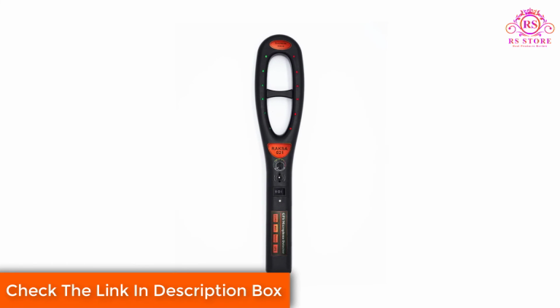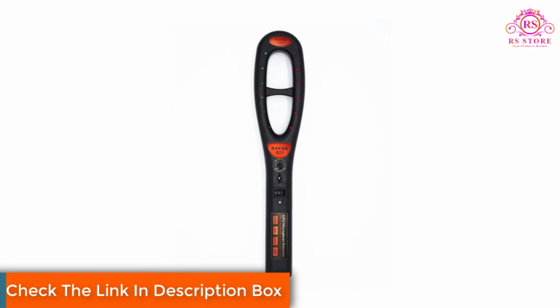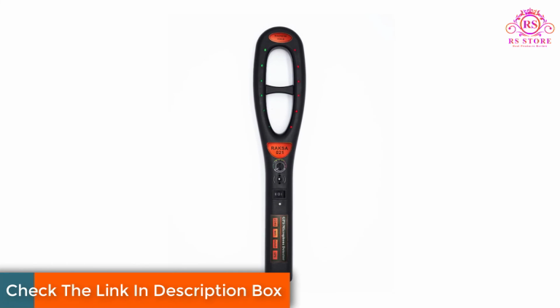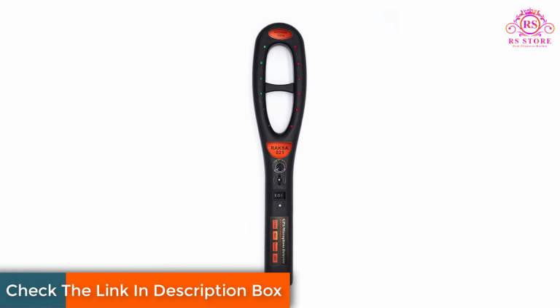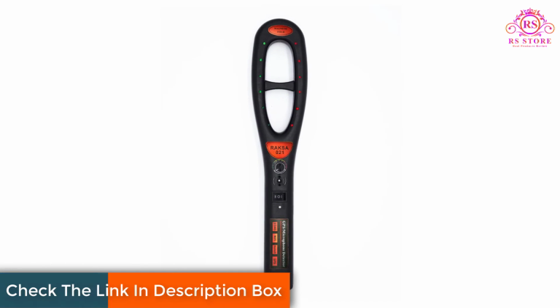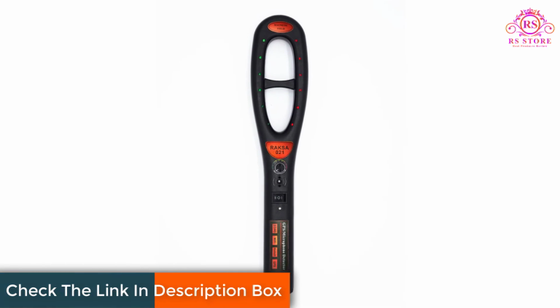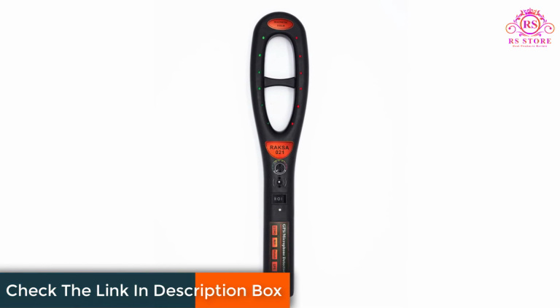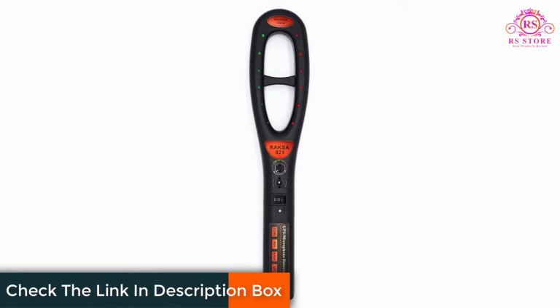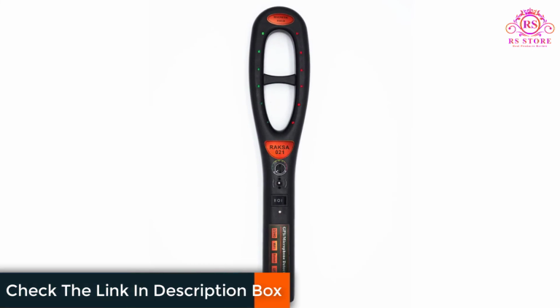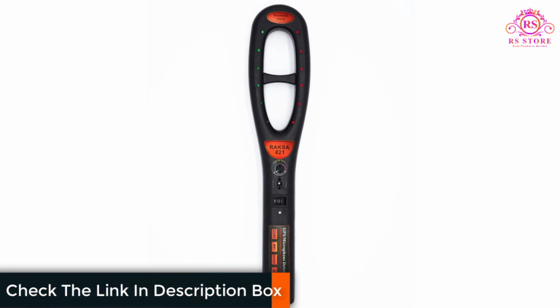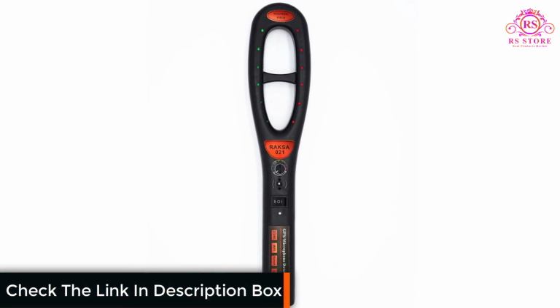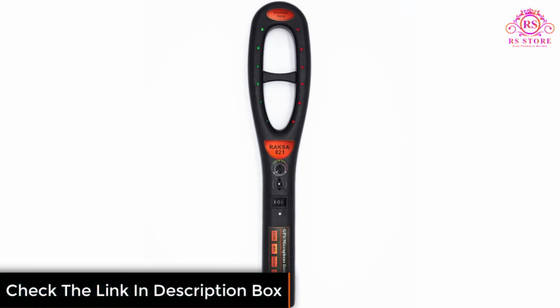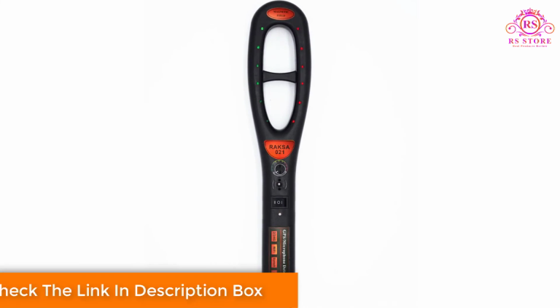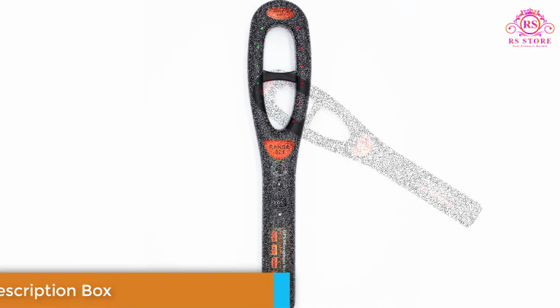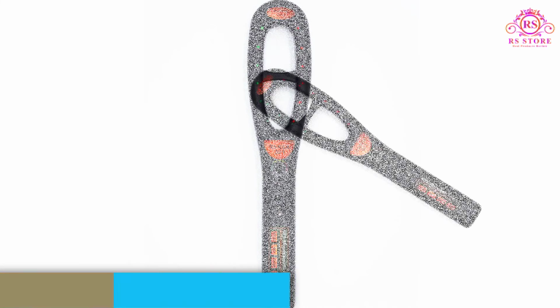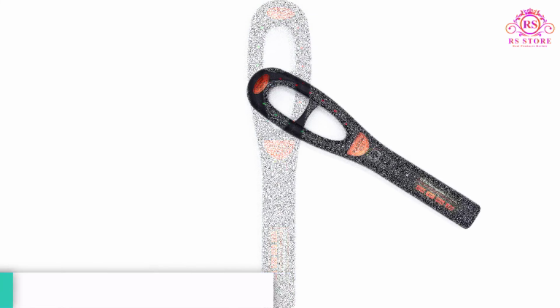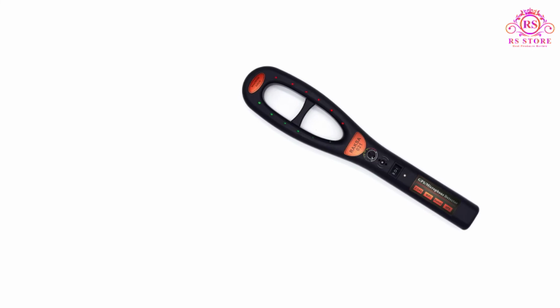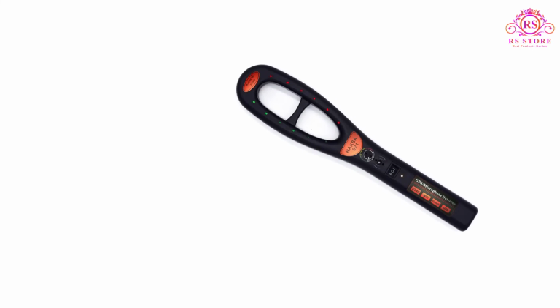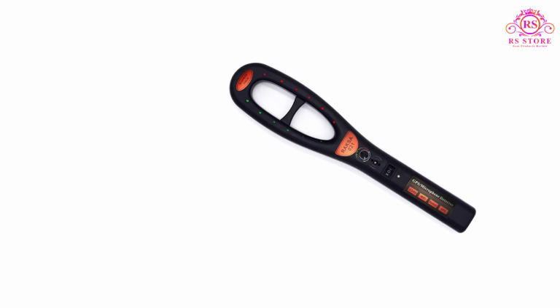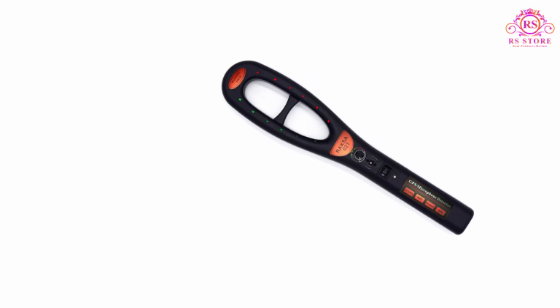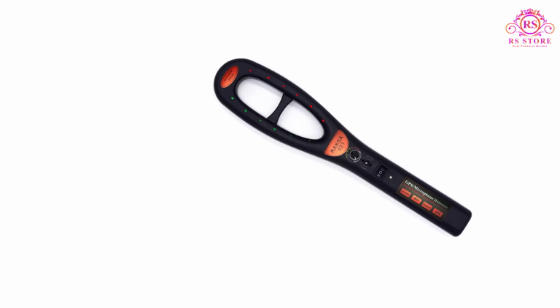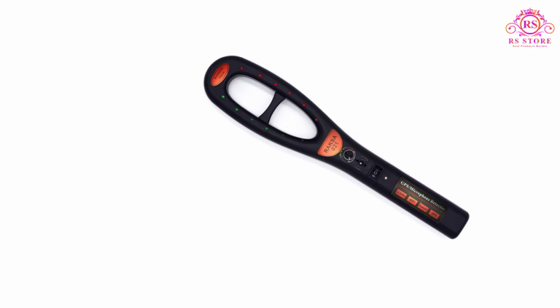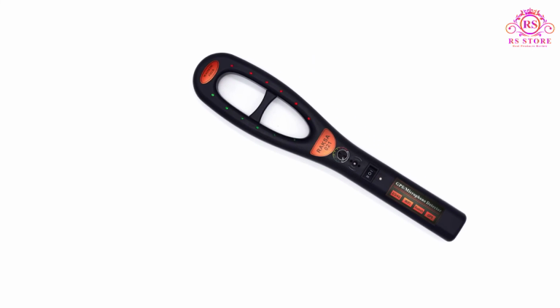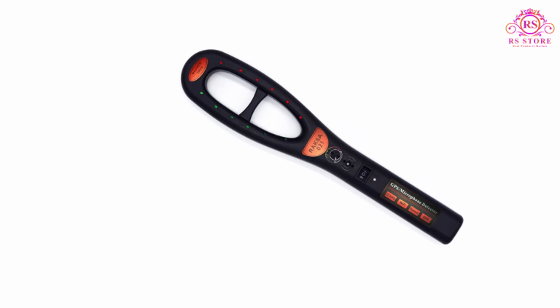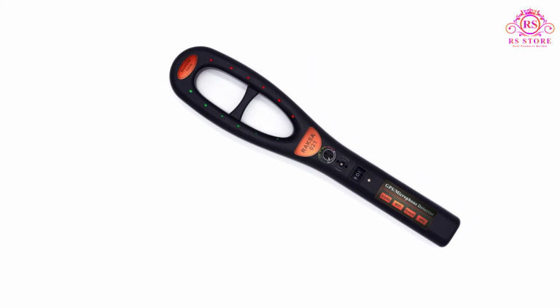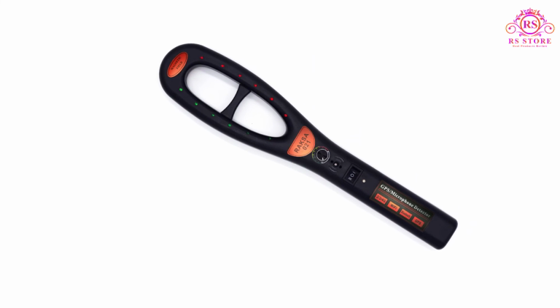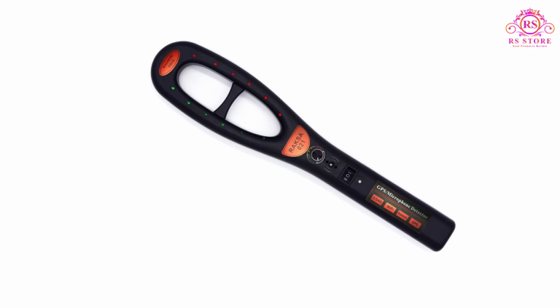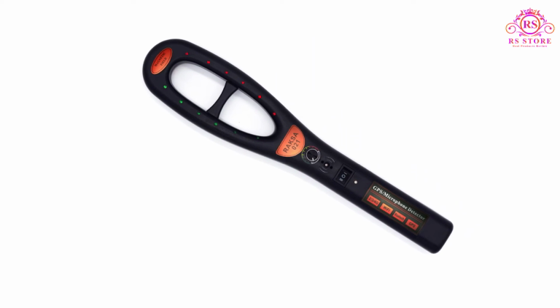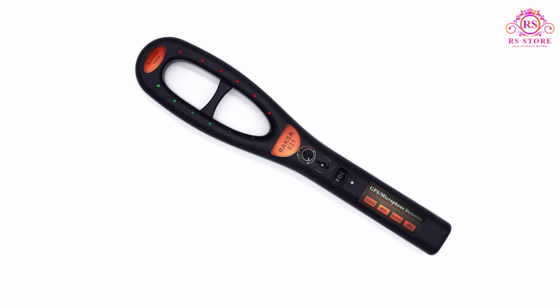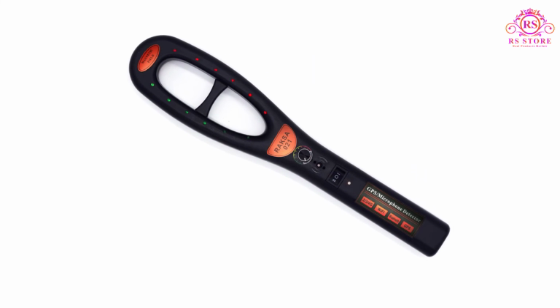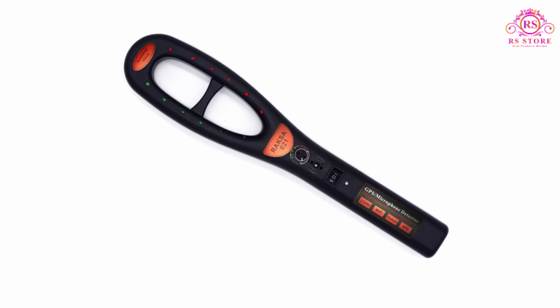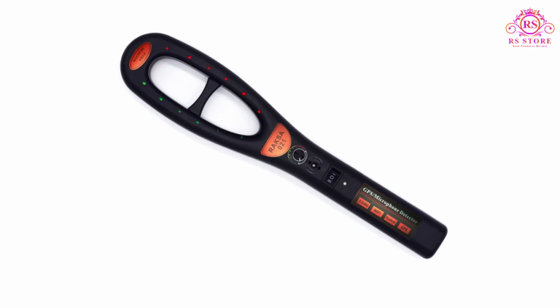Design and Build Quality: The Raxa GPS Bug Detector boasts a sleek and compact design, making it portable and easy to carry around. Crafted with high-quality materials, the device feels sturdy and durable, ensuring longevity.